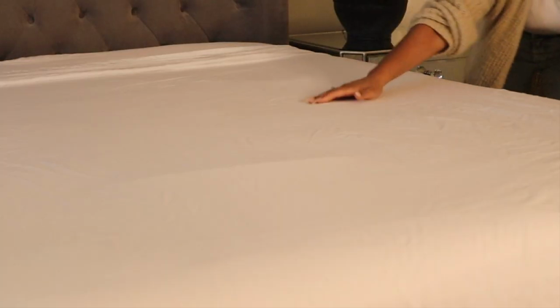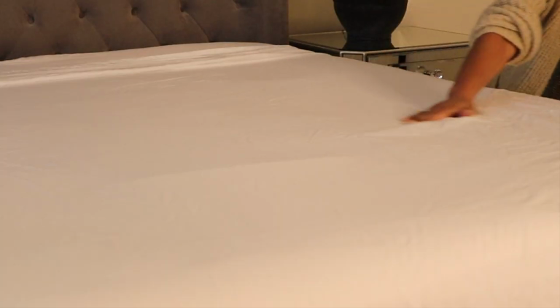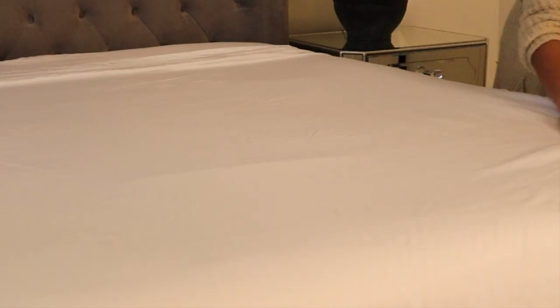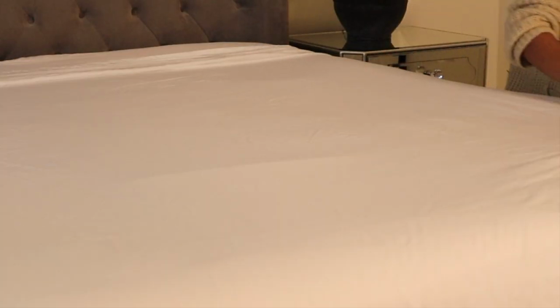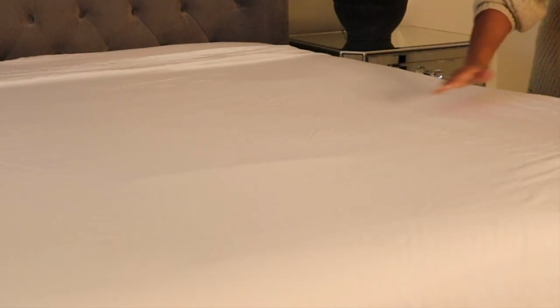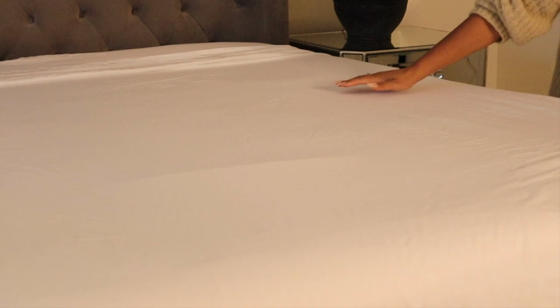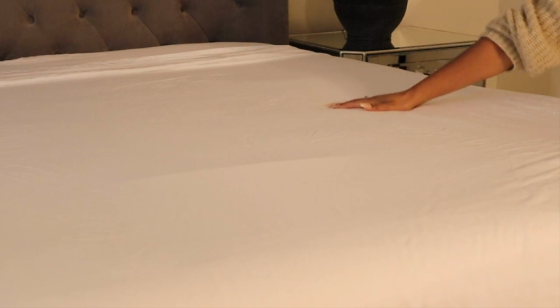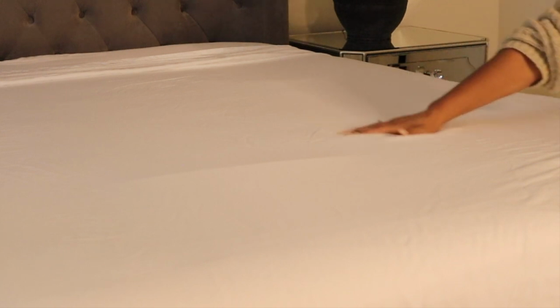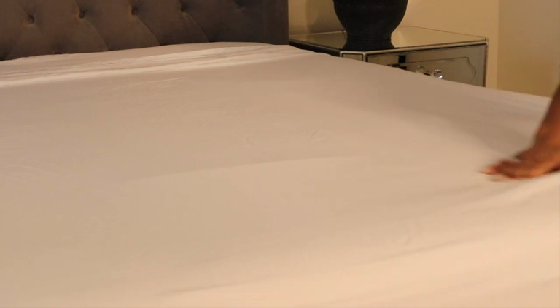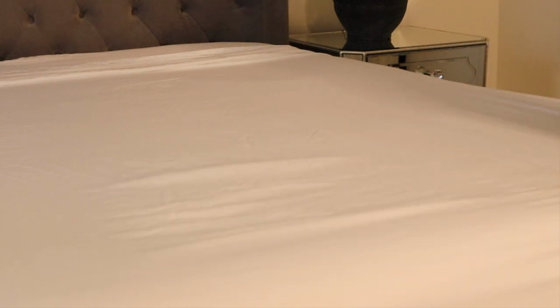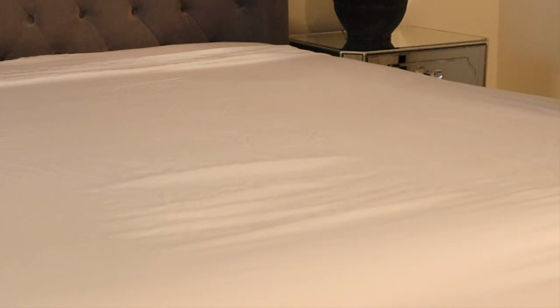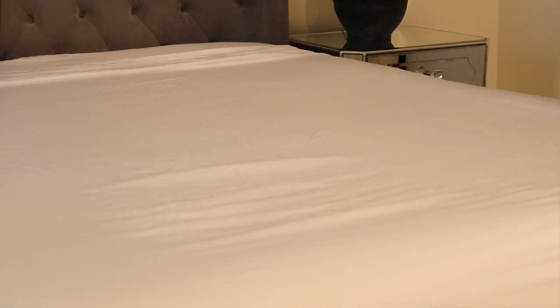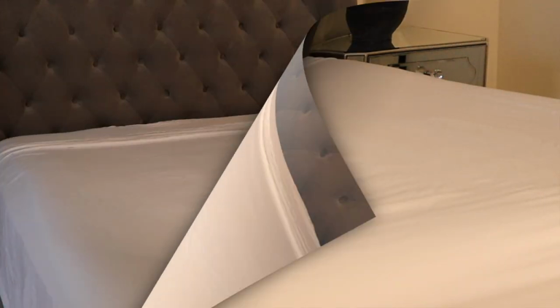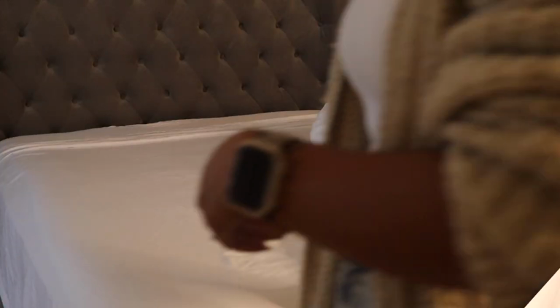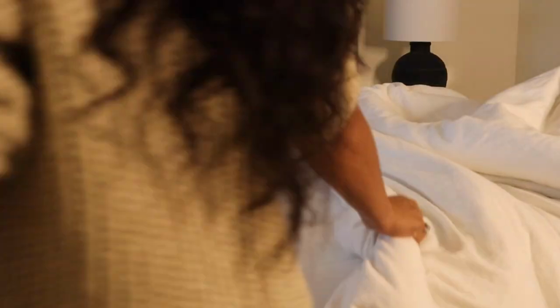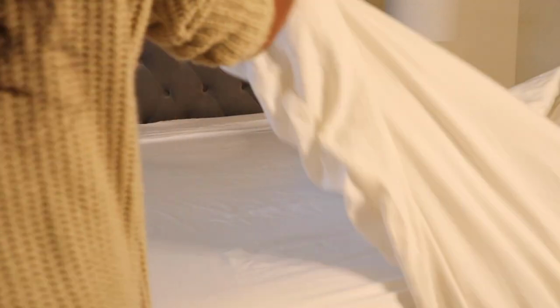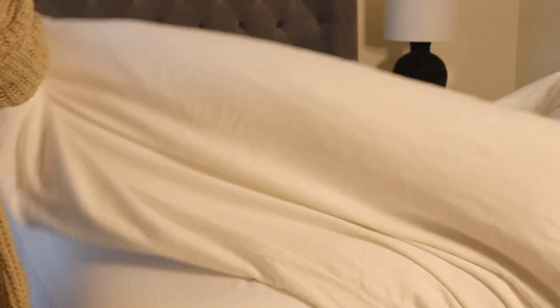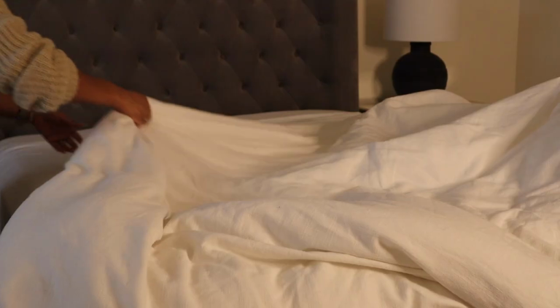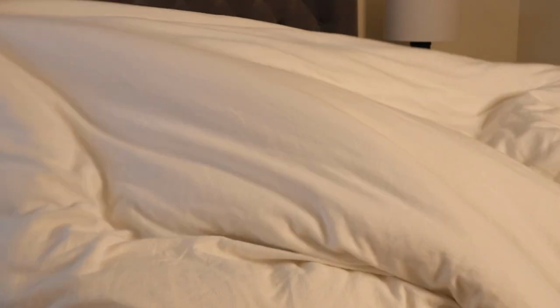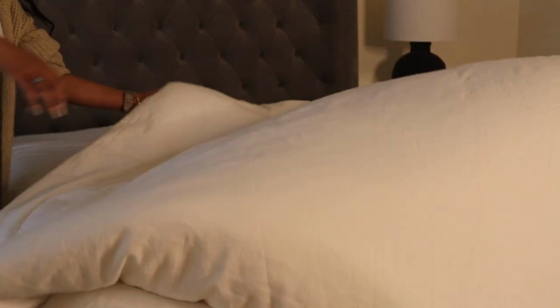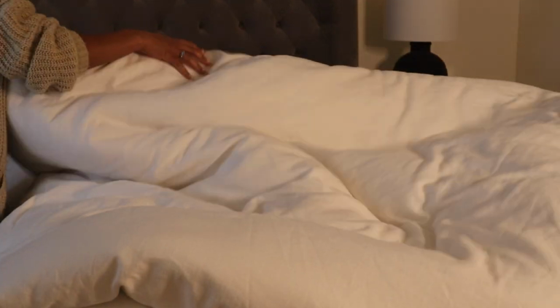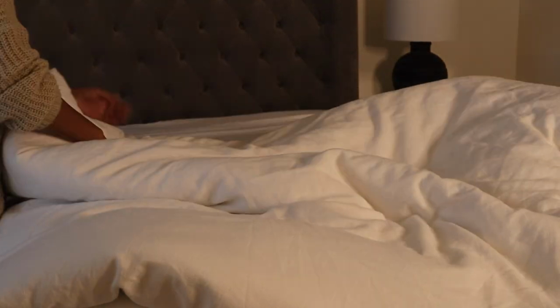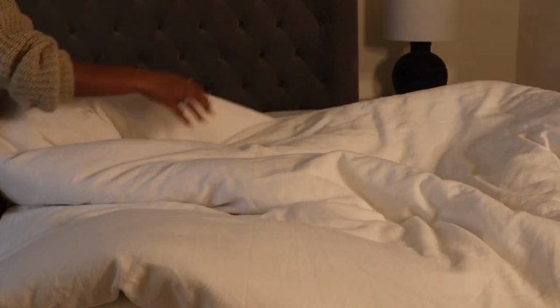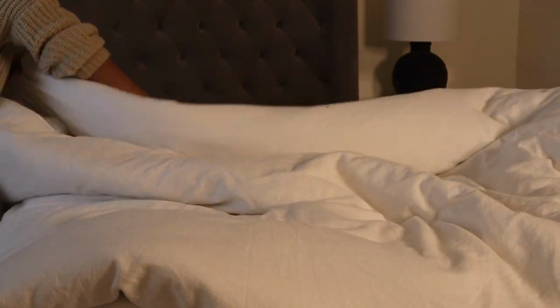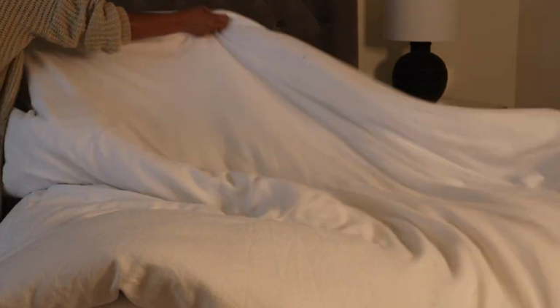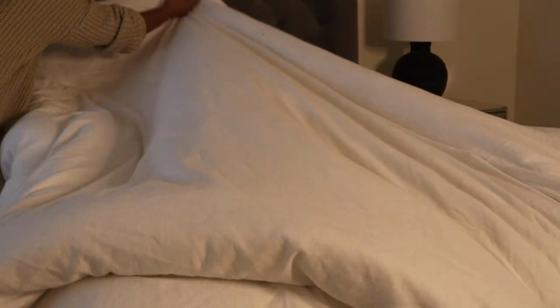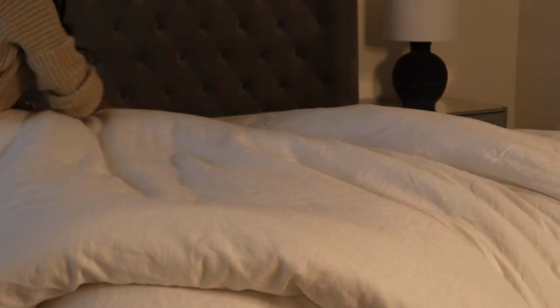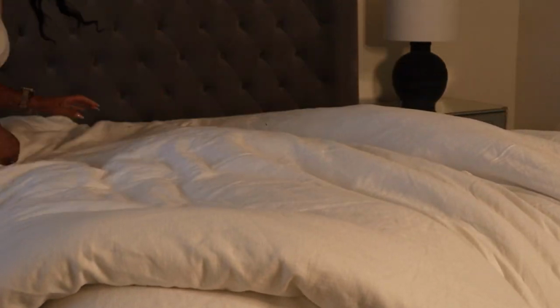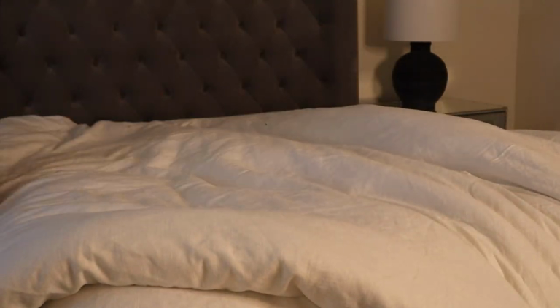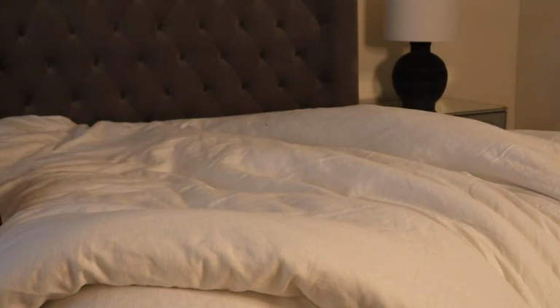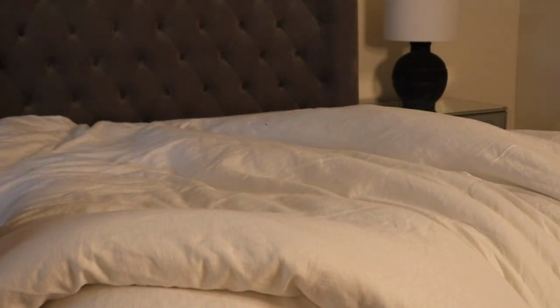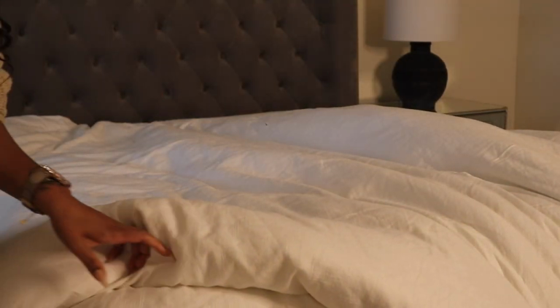I will have a special discount code linked below in the description box for anyone who is interested. I definitely recommend checking out the Sejo Luxury Eucalyptus Sheet Set.